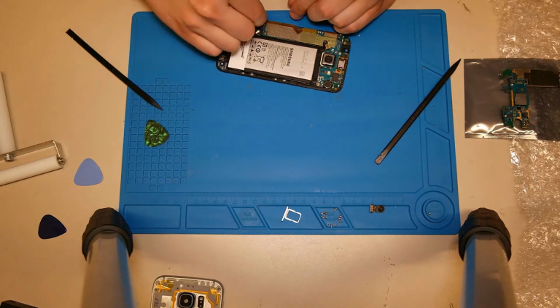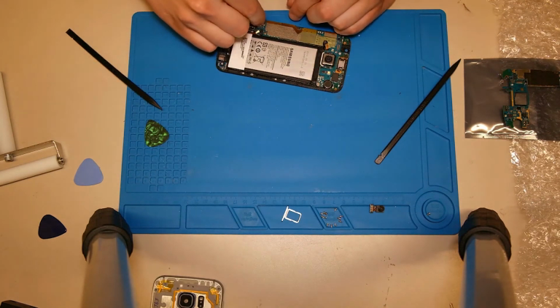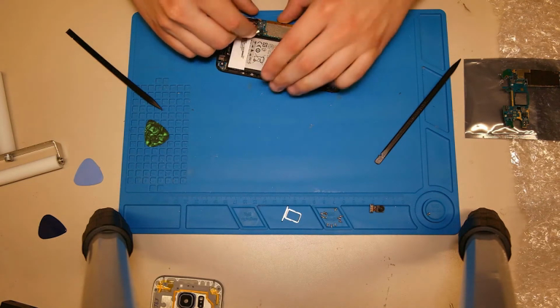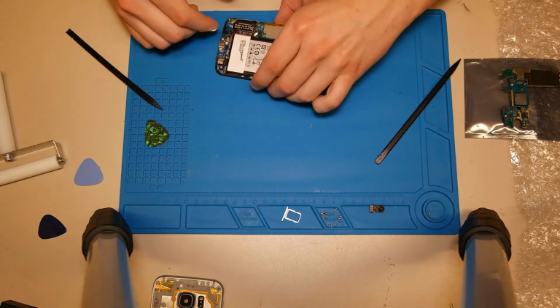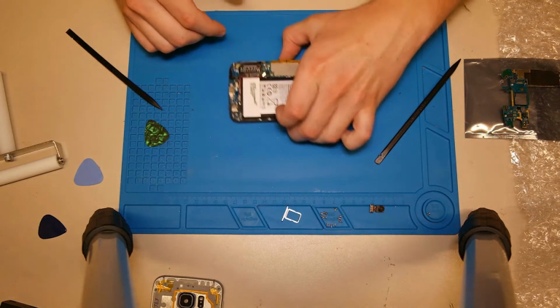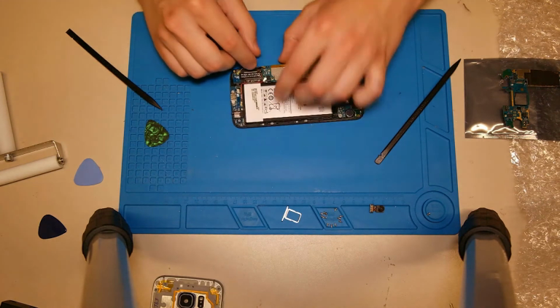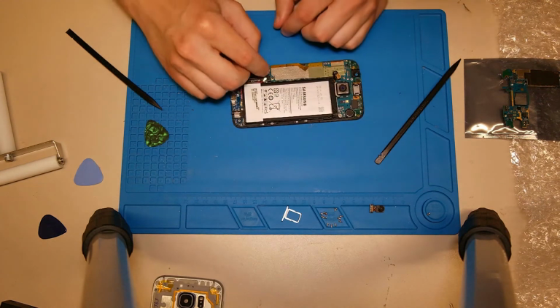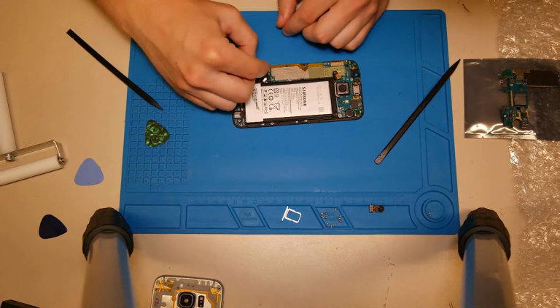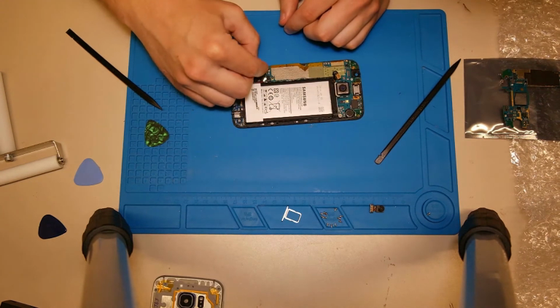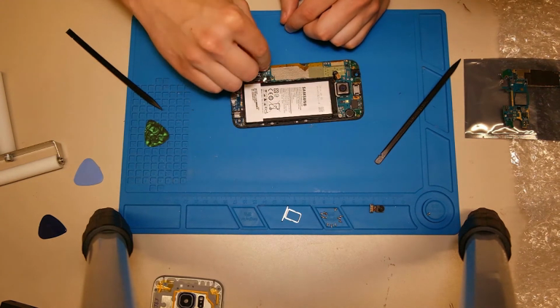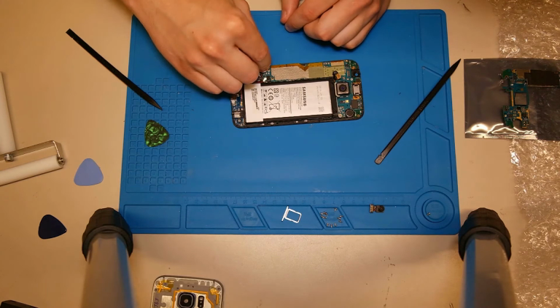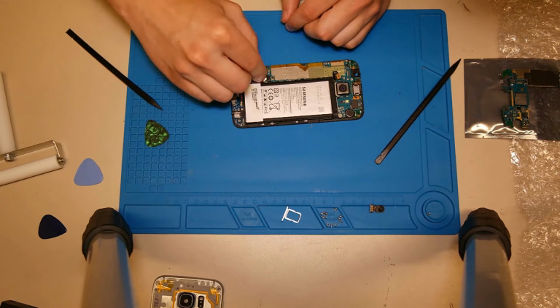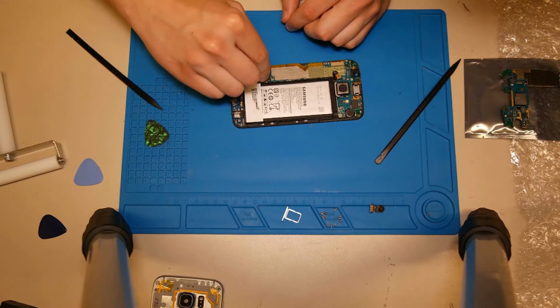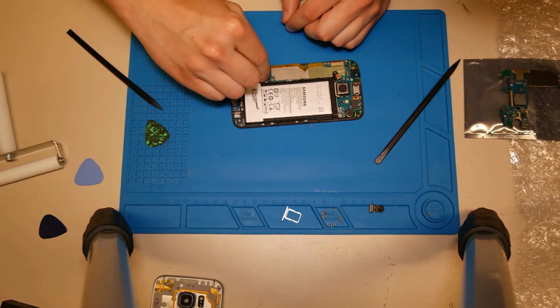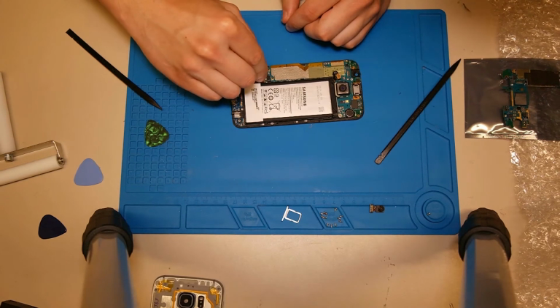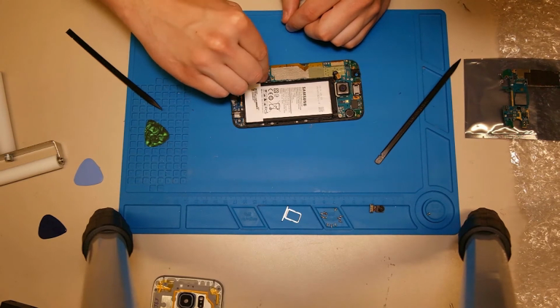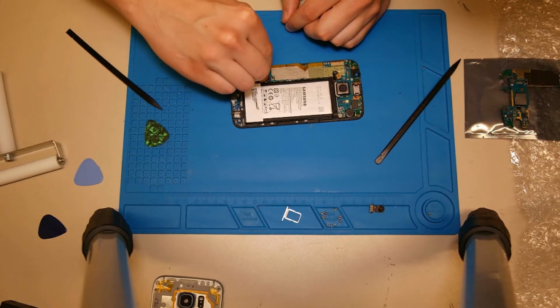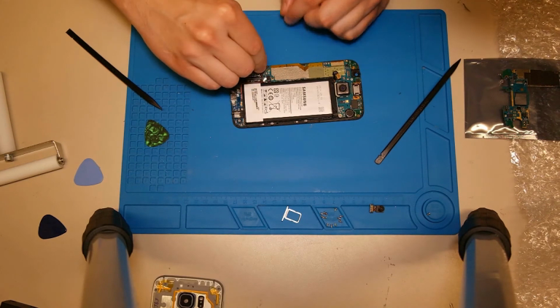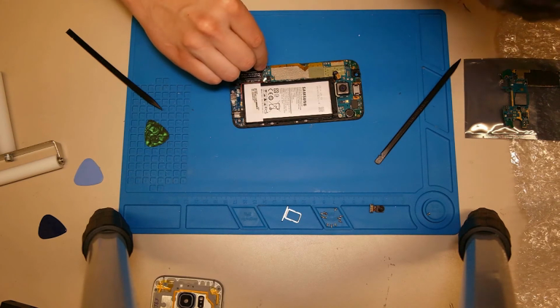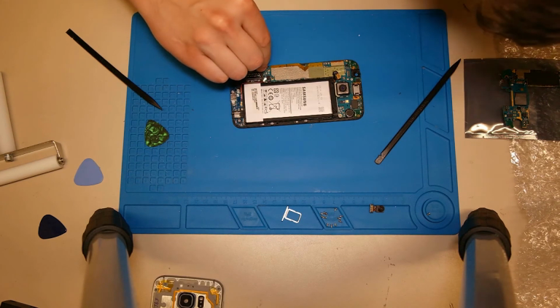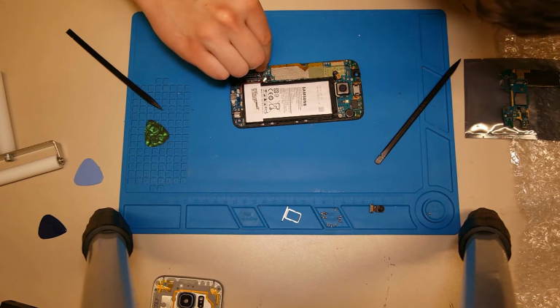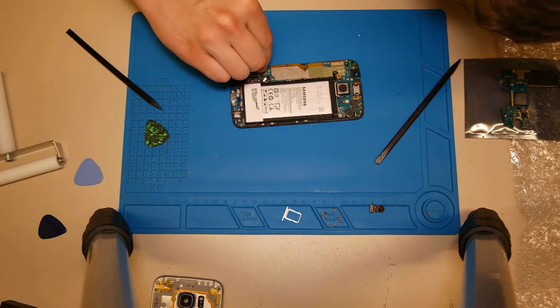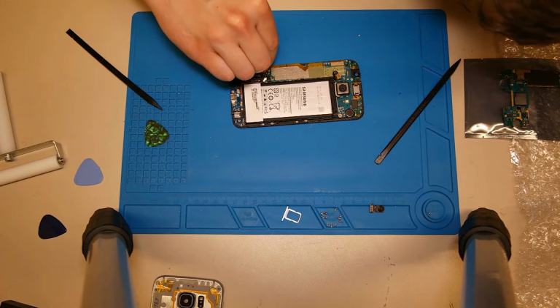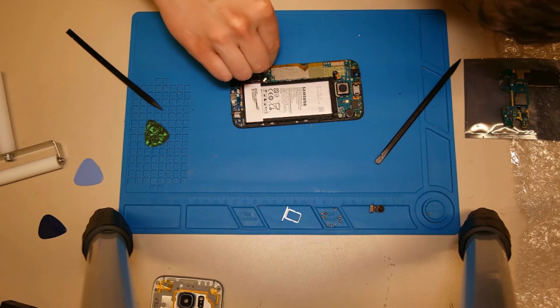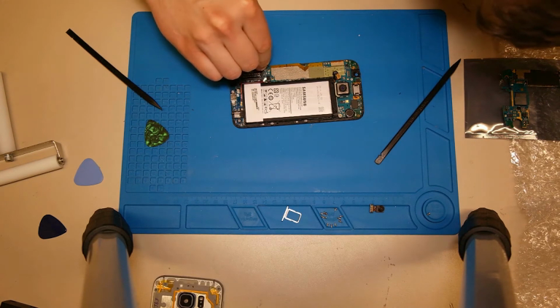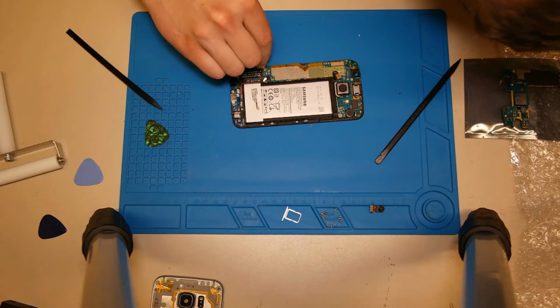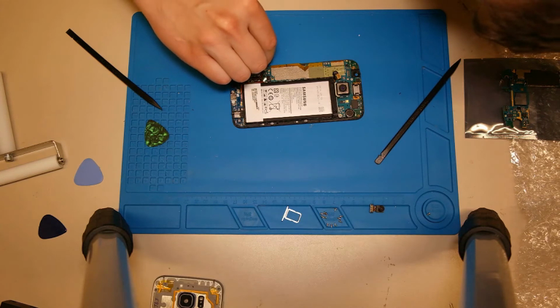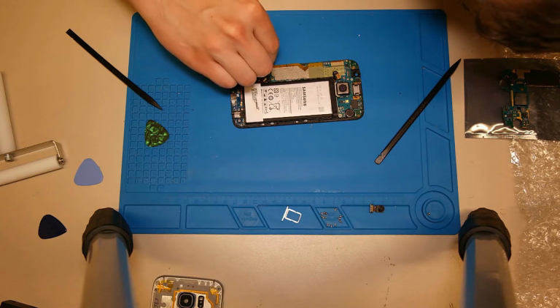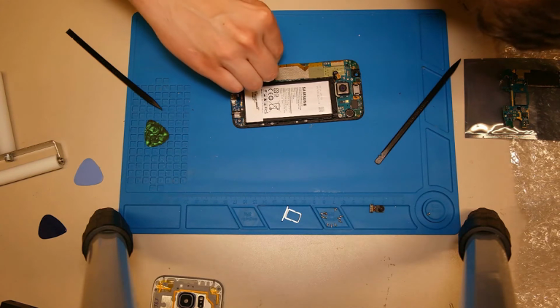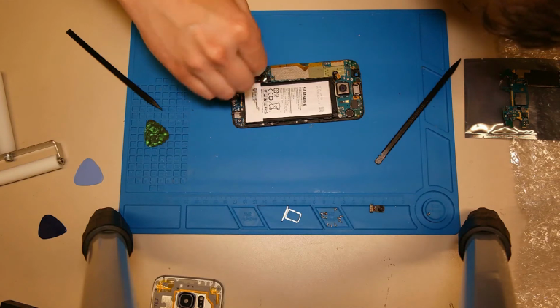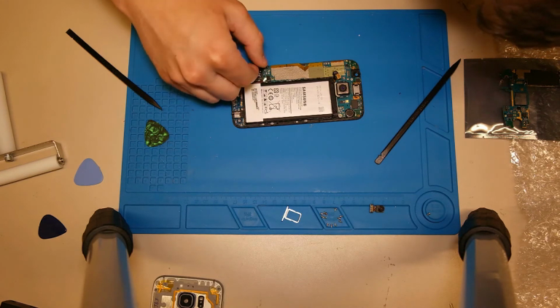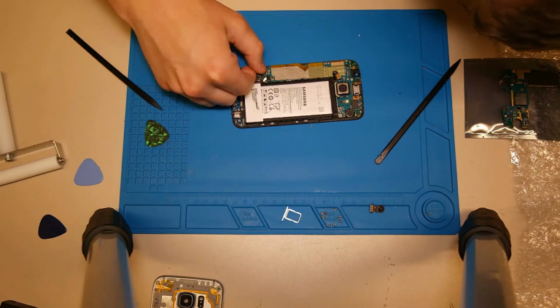Then we need to connect the different antenna cables, the home button, the display flex cable, the earpiece, and the front camera. After that we can connect the battery.